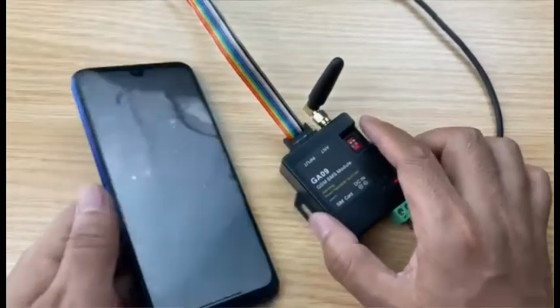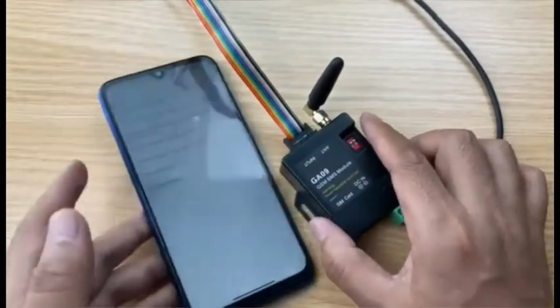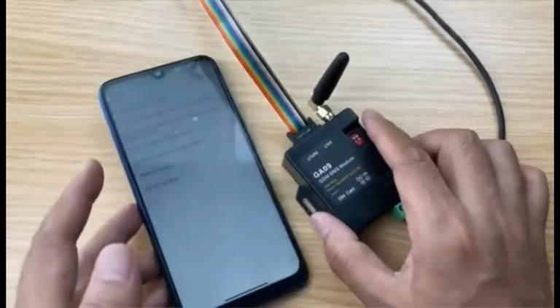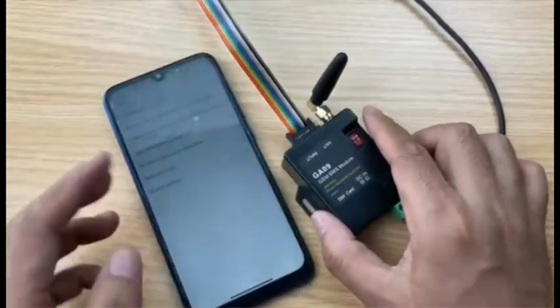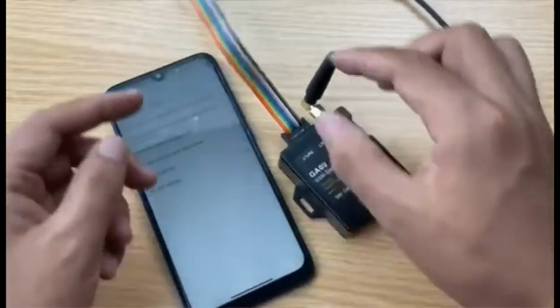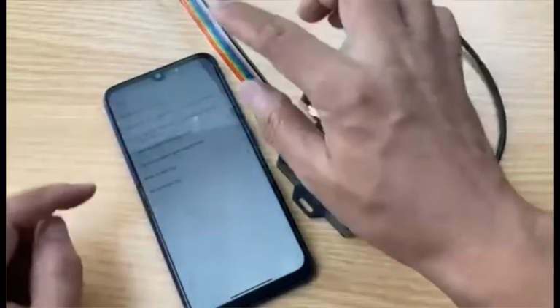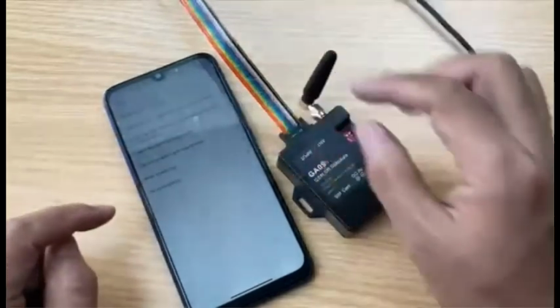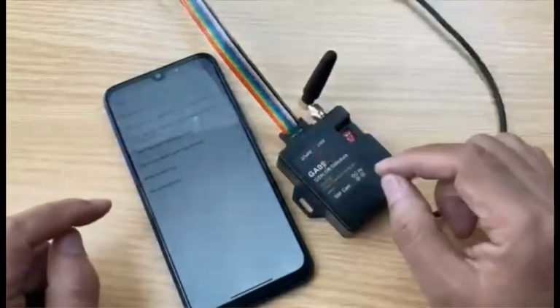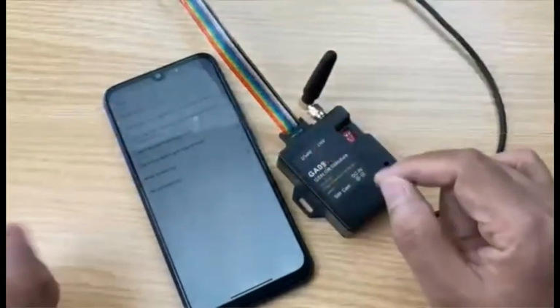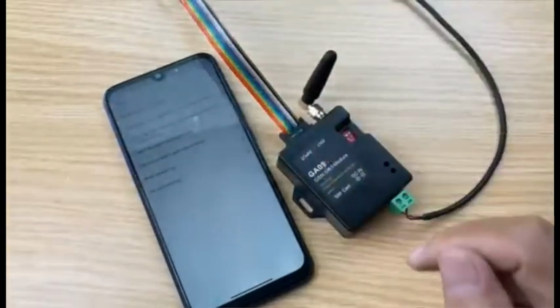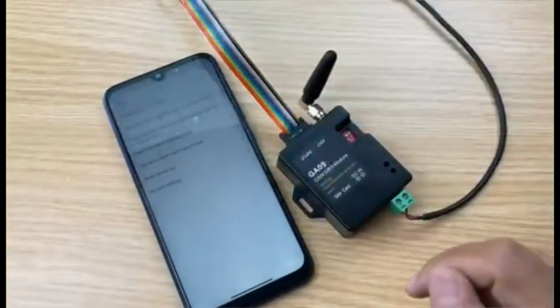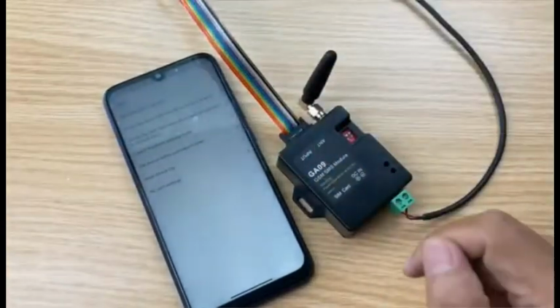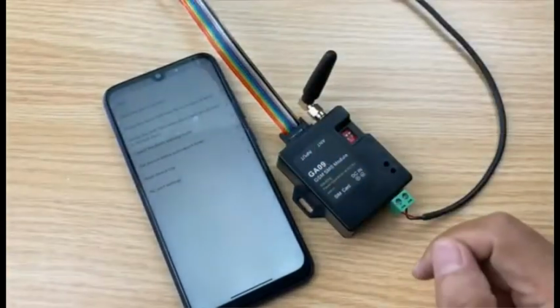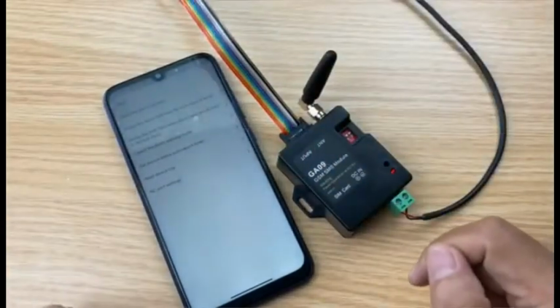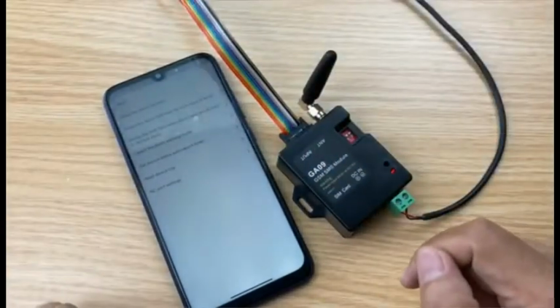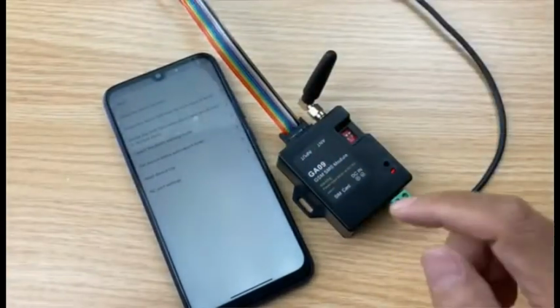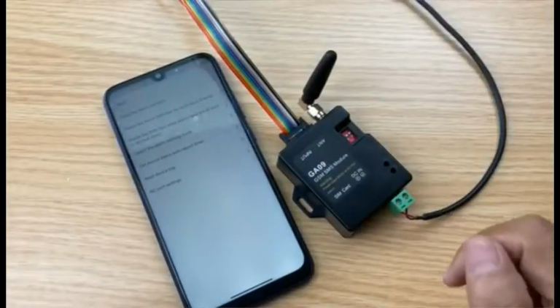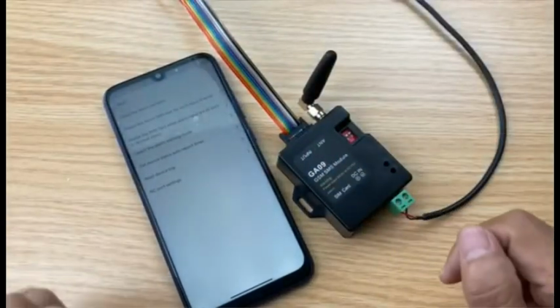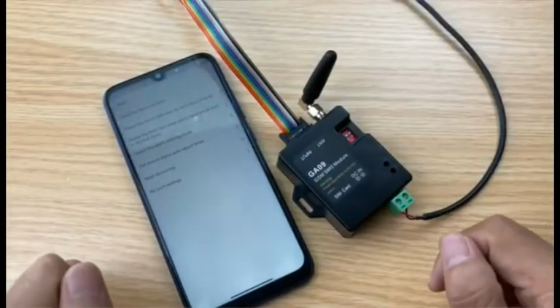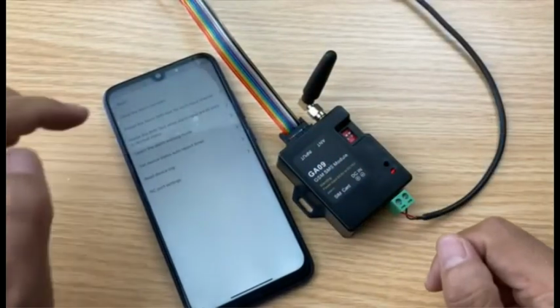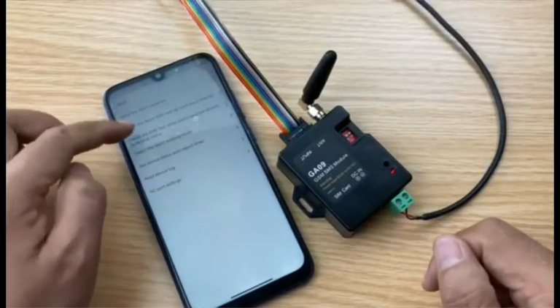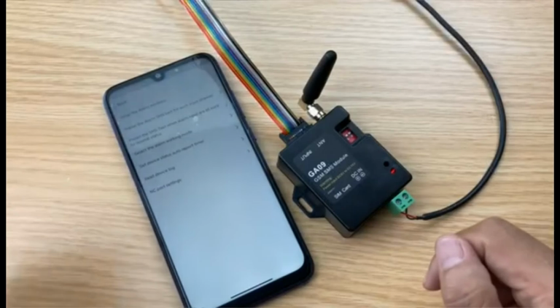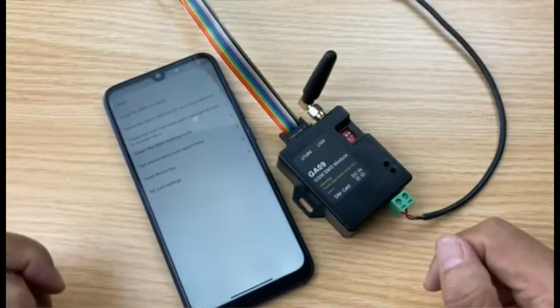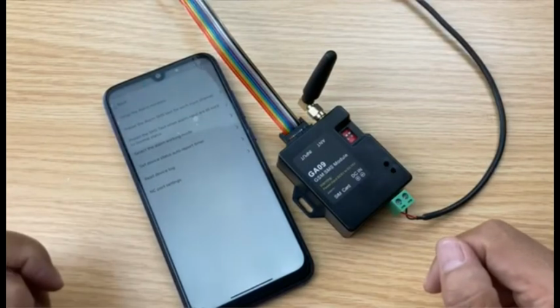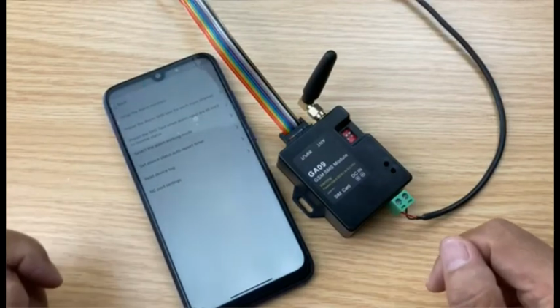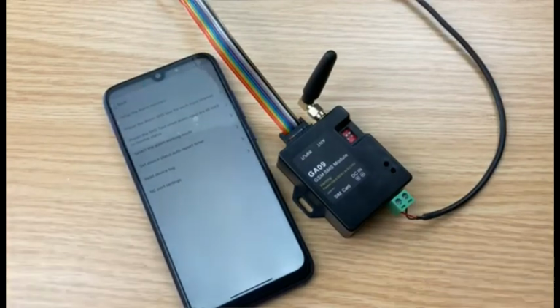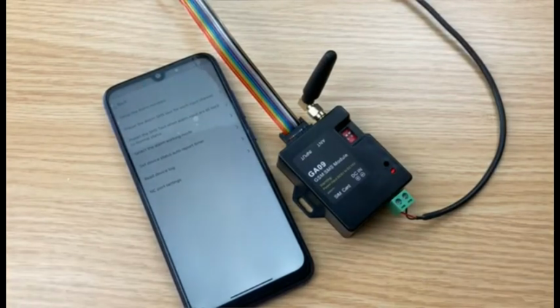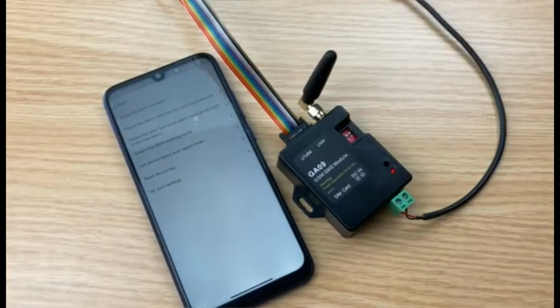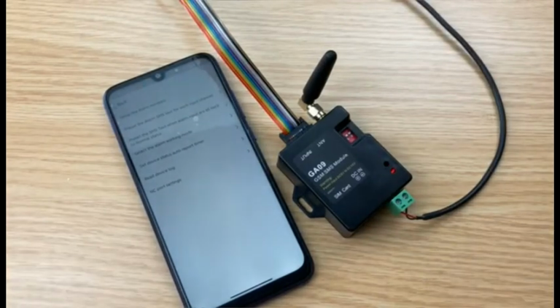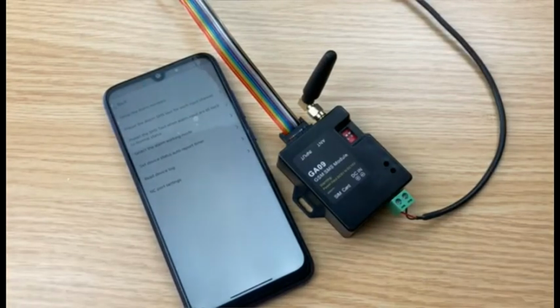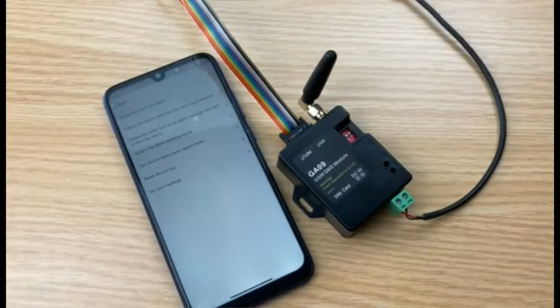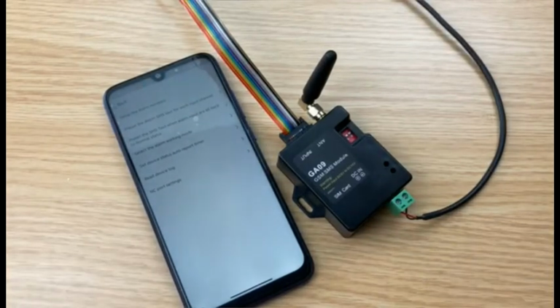Of course, for the alarm SMS content text, you can customize it via SMS. That's all. Thank you.